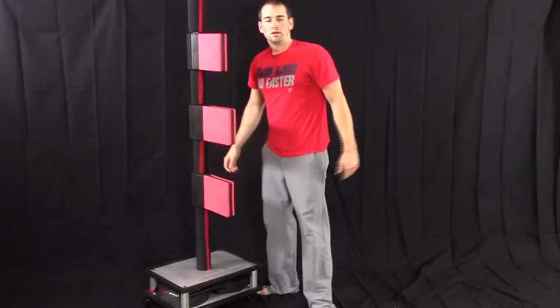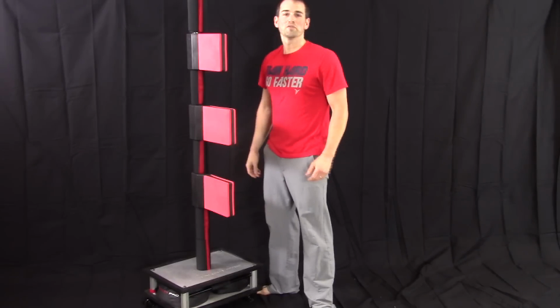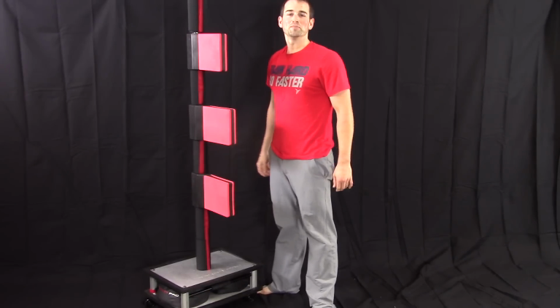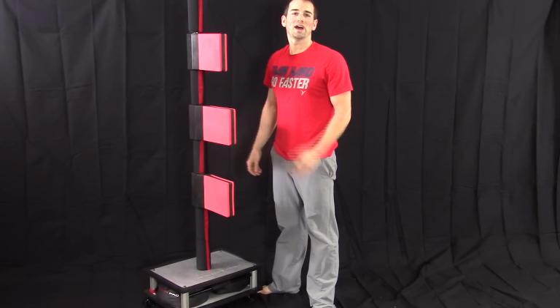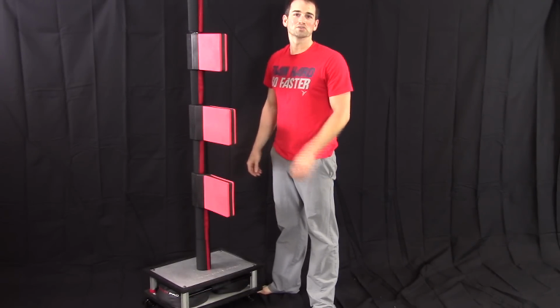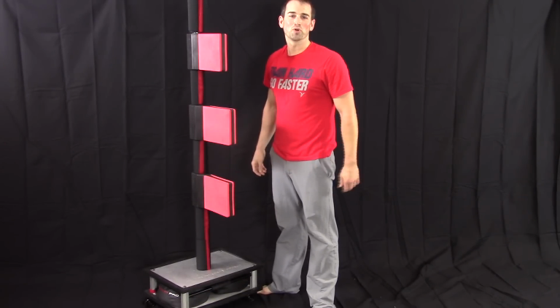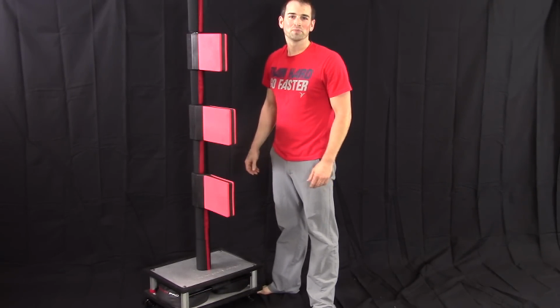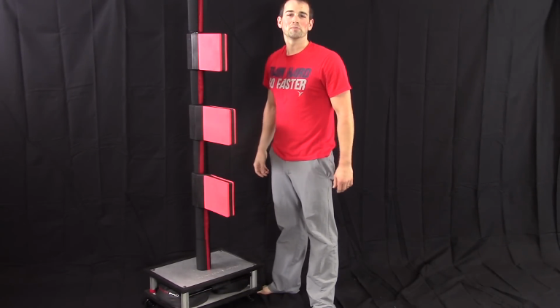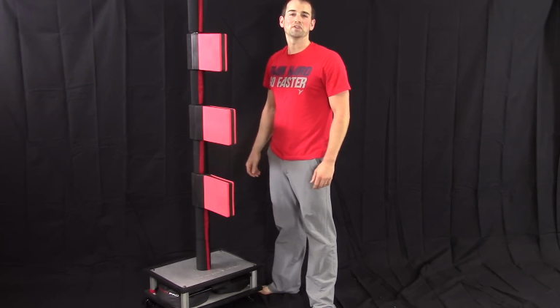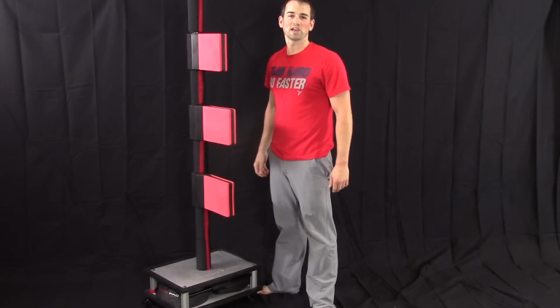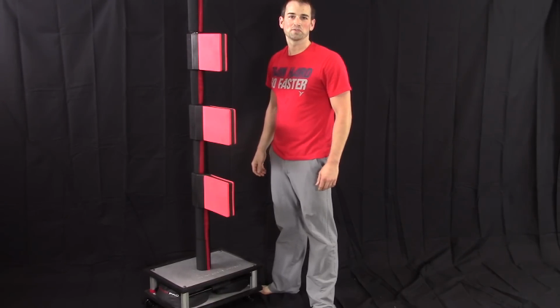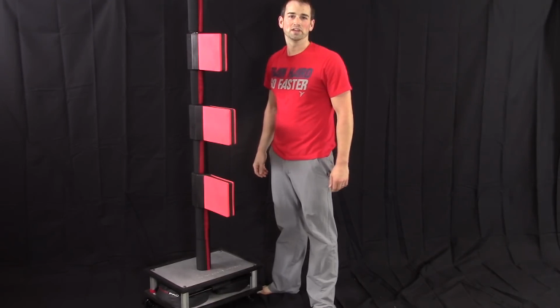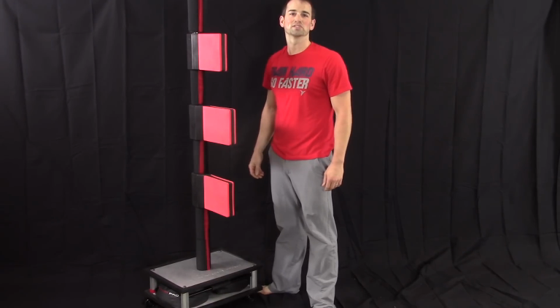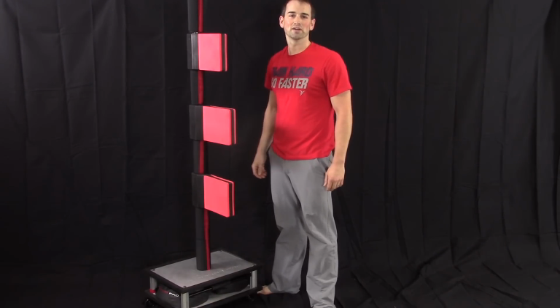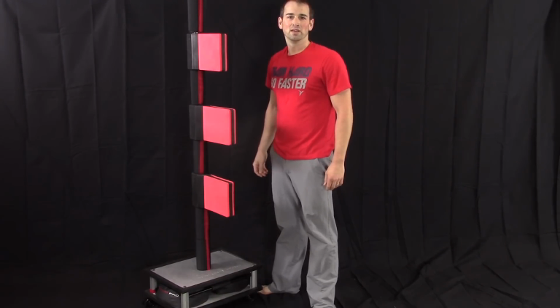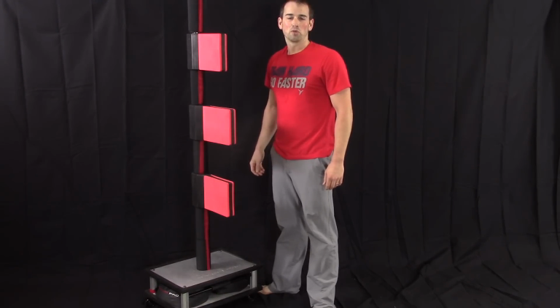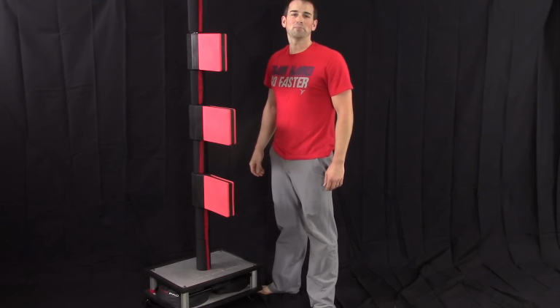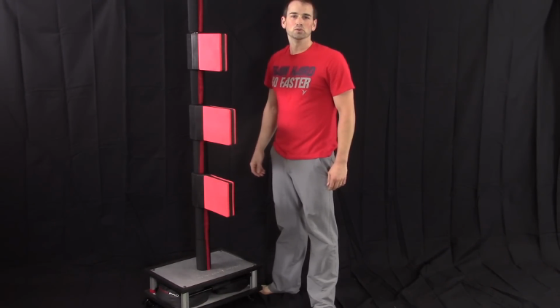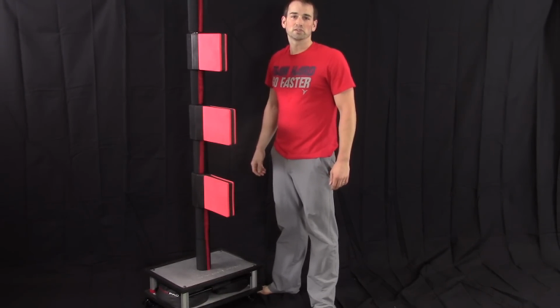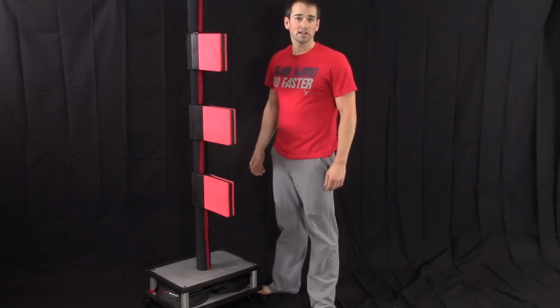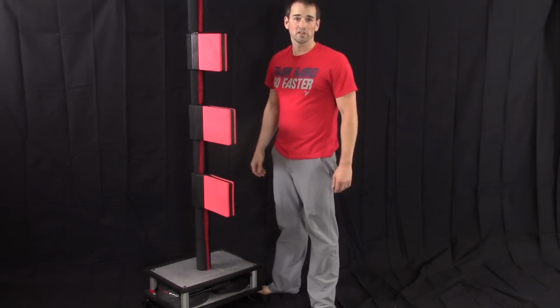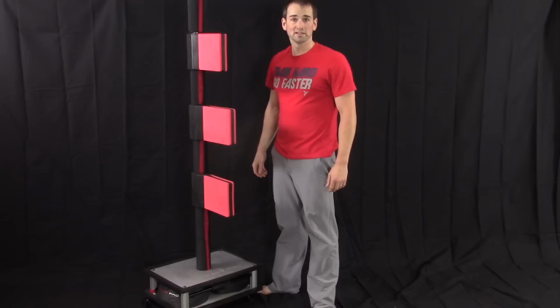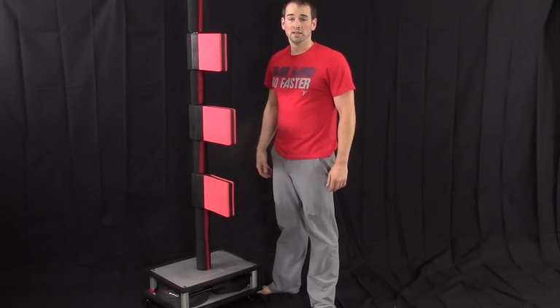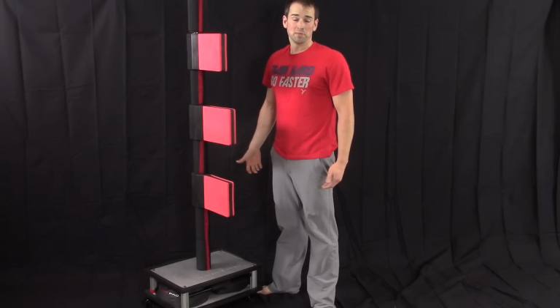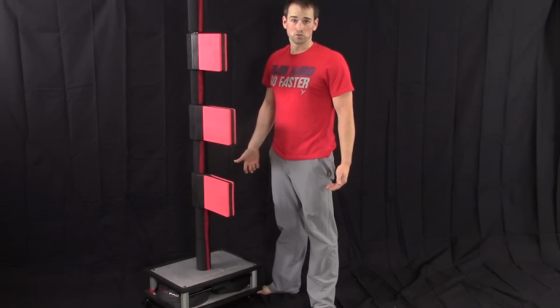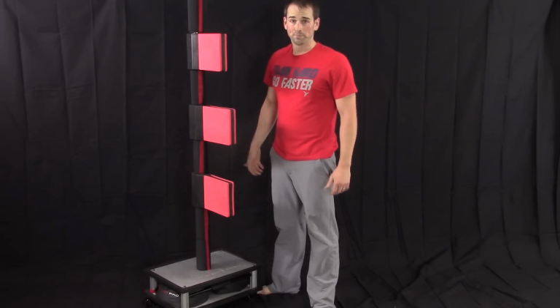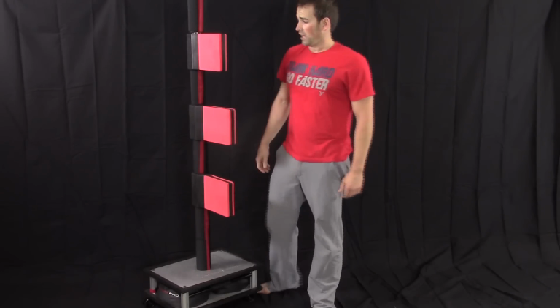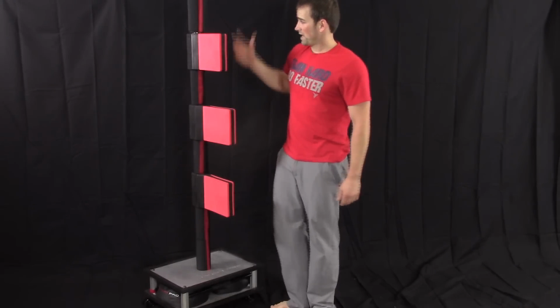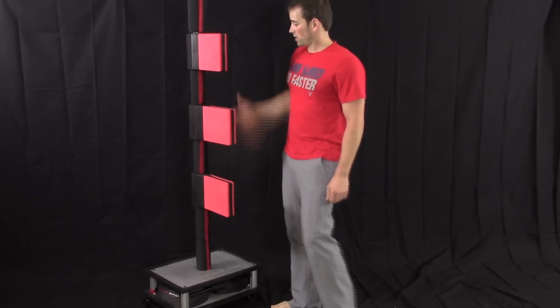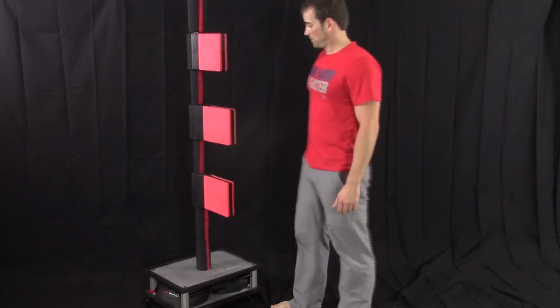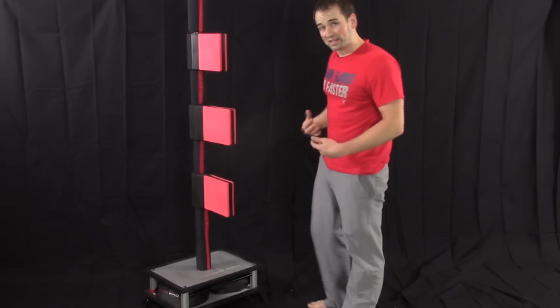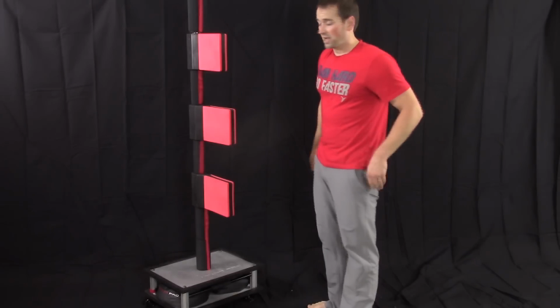Hey everybody, I've been working out on the Stryker Pro, doing one of my favorite exercises for all the kickers out there, or really anybody who wants greater leg strength, balance, and muscle control. I've got my target set up for my desired height.